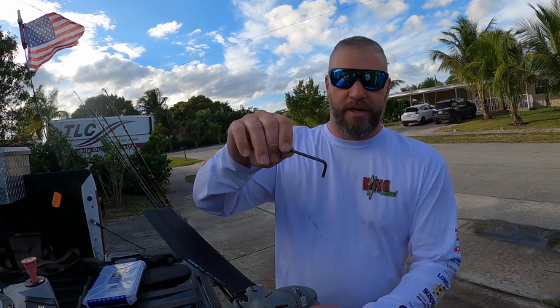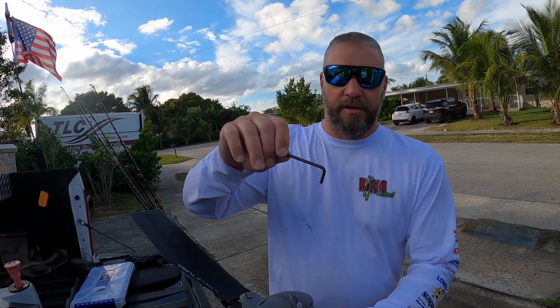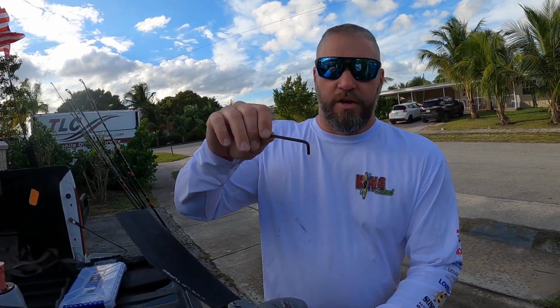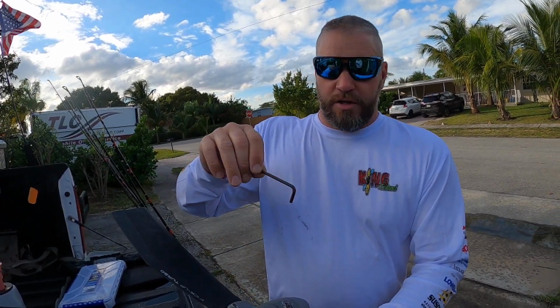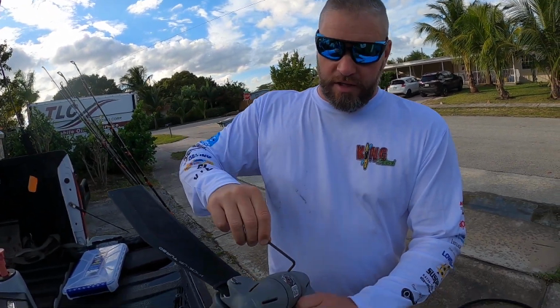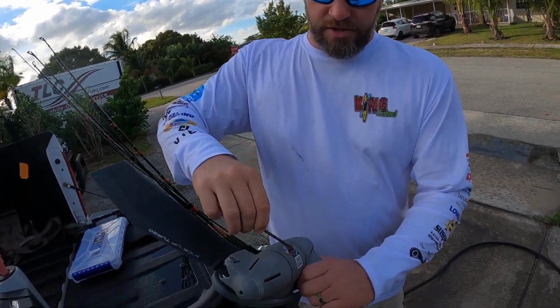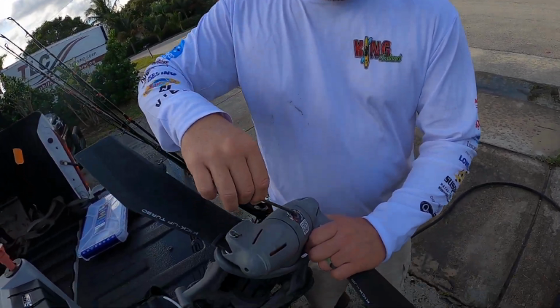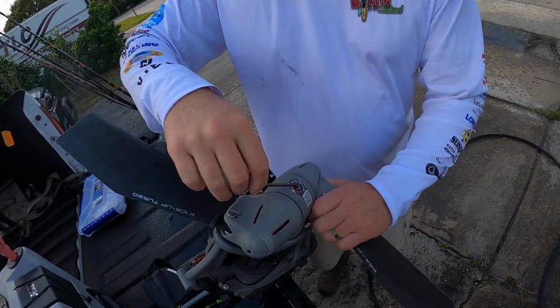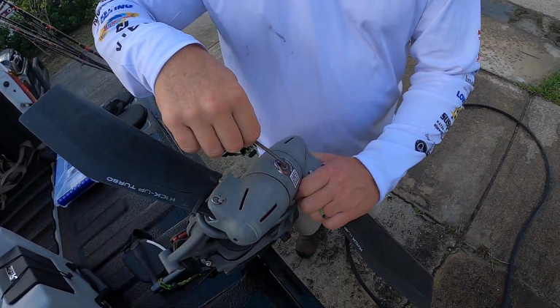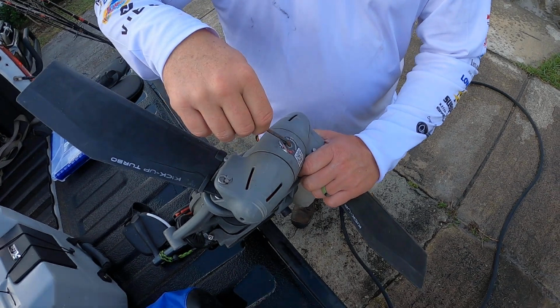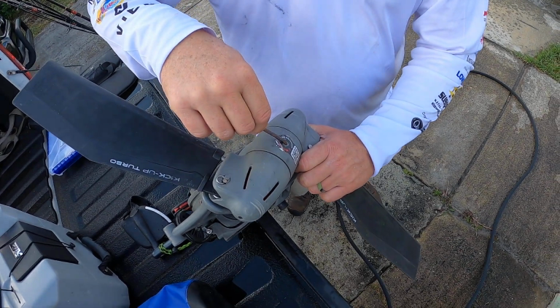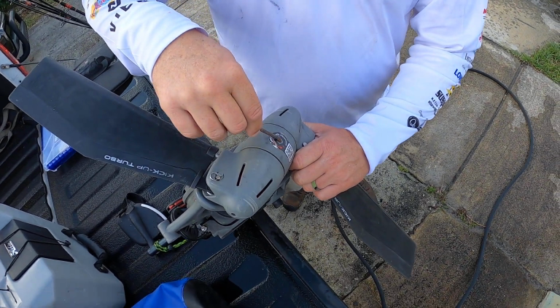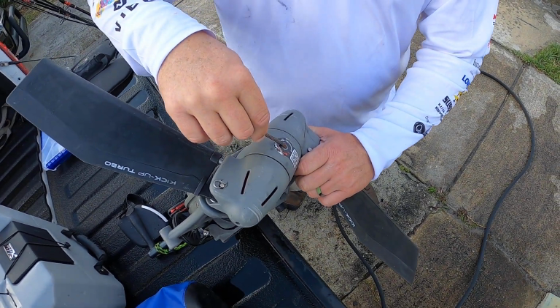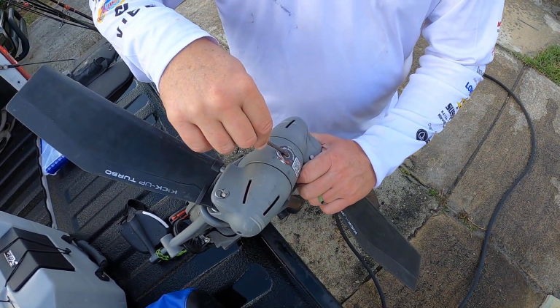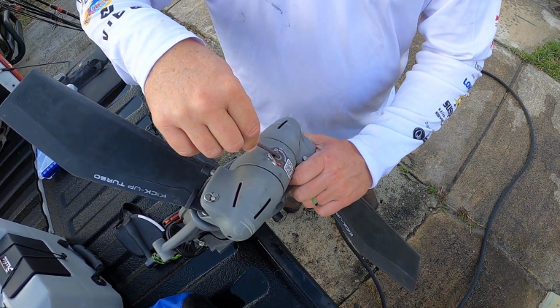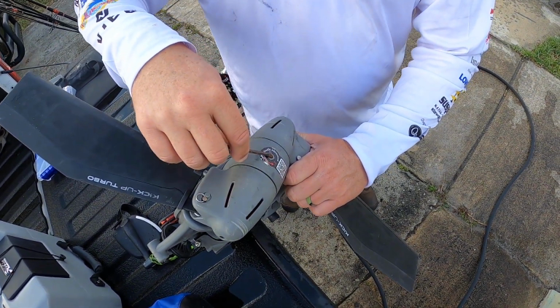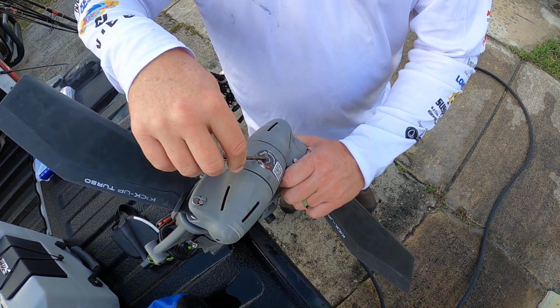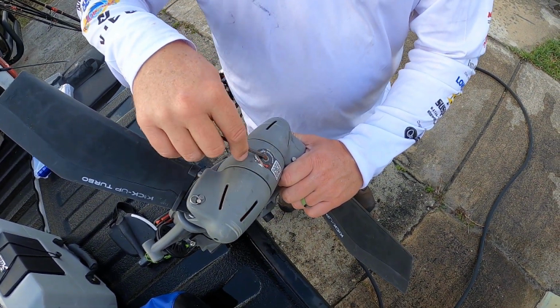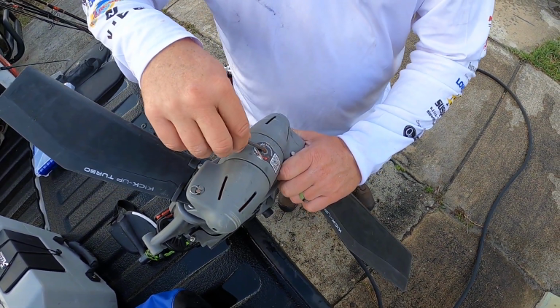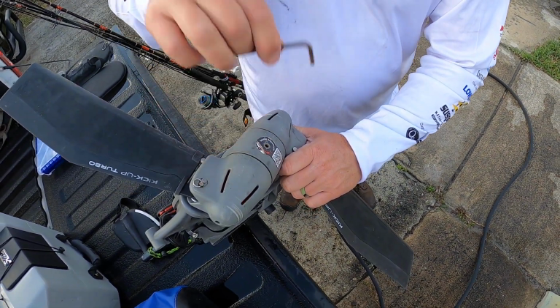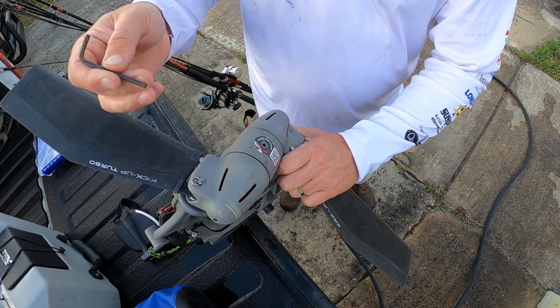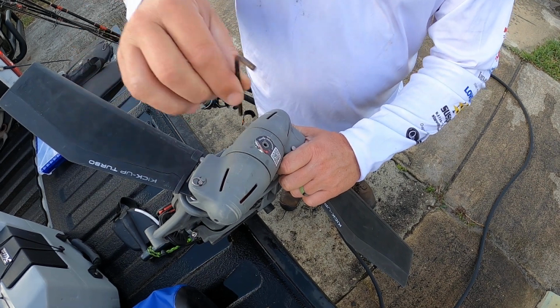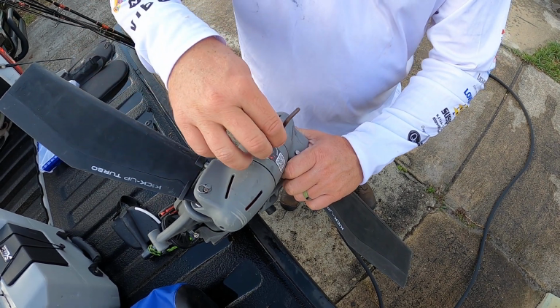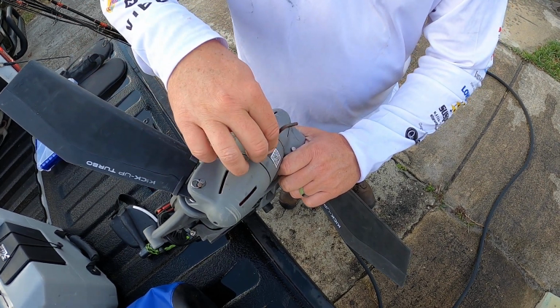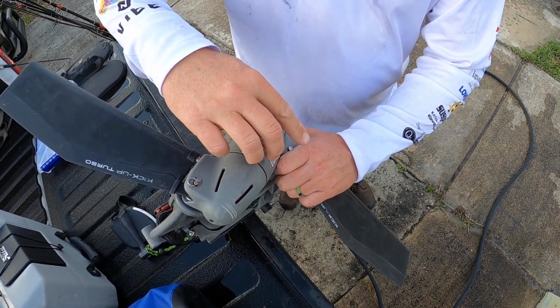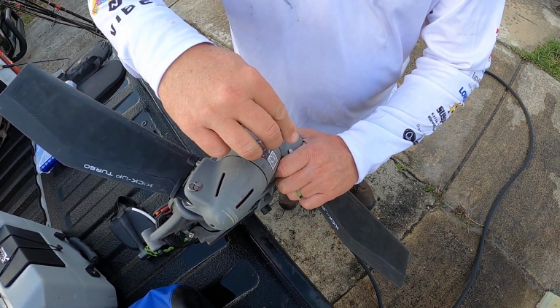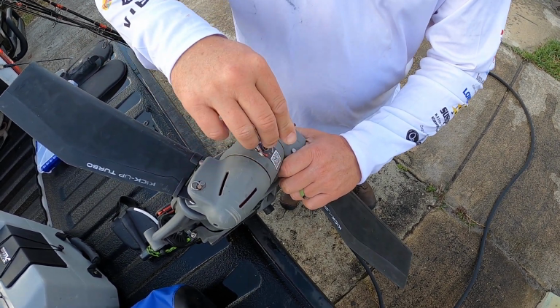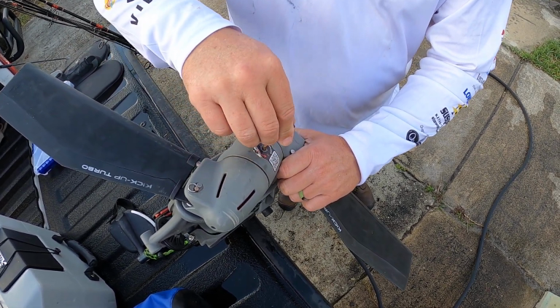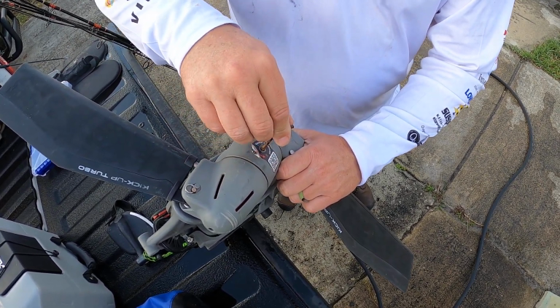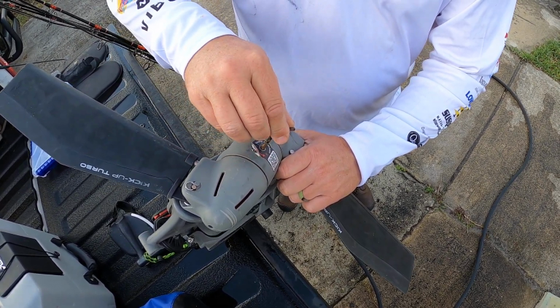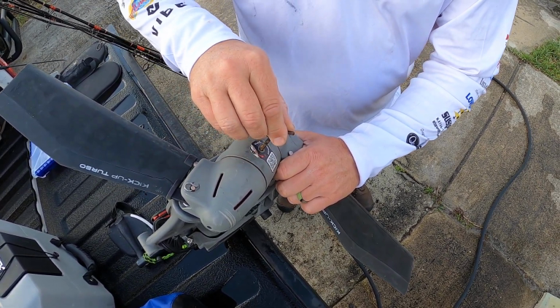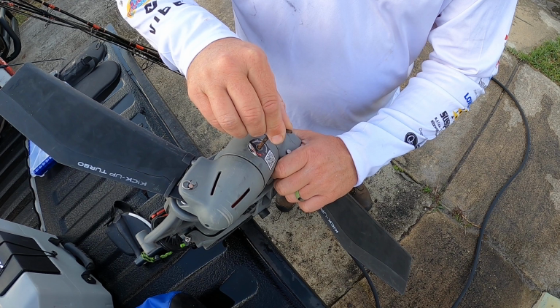Anyways, this is the 5/32" allen key supplied to you in your Hobie kit. As you can see here, it does not fit this way. The reason for that is they don't want you to over-torque it, so you simply take it in the long way and find the hole.